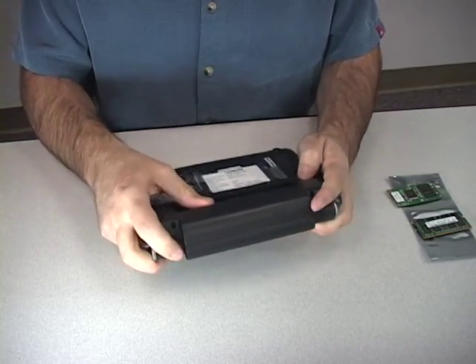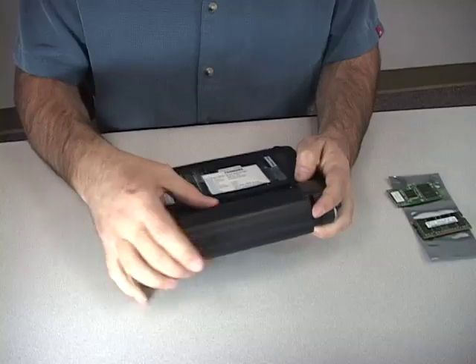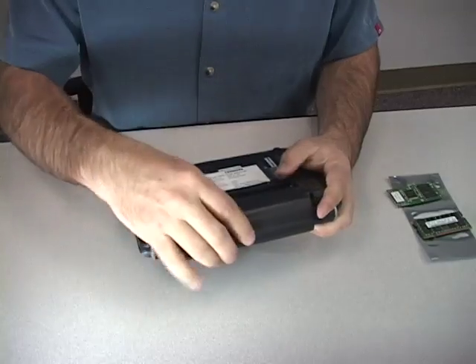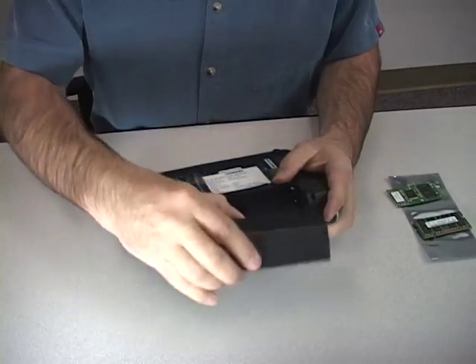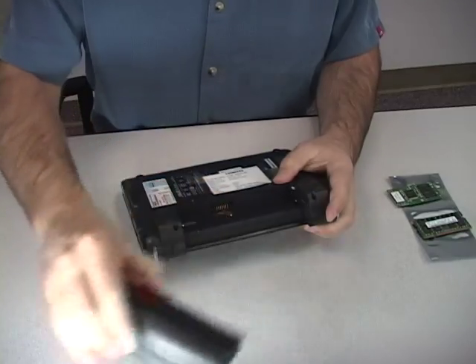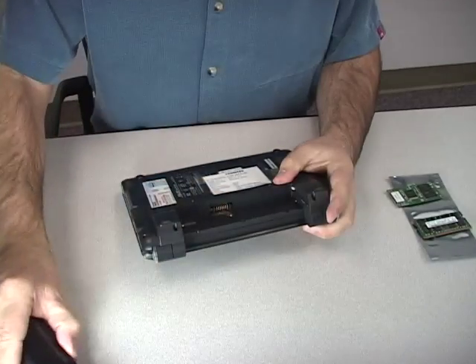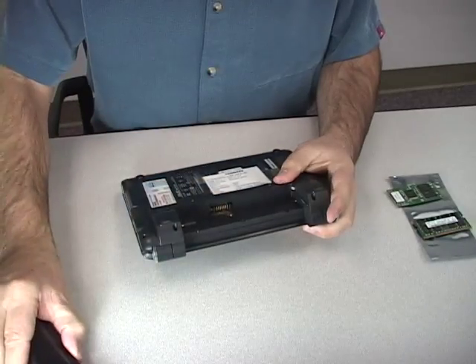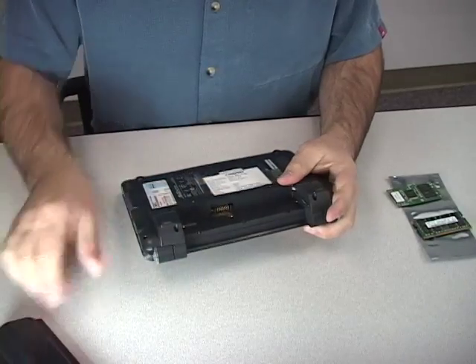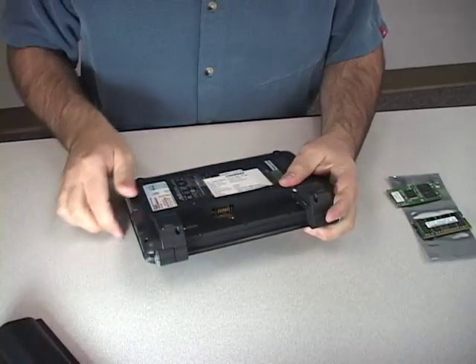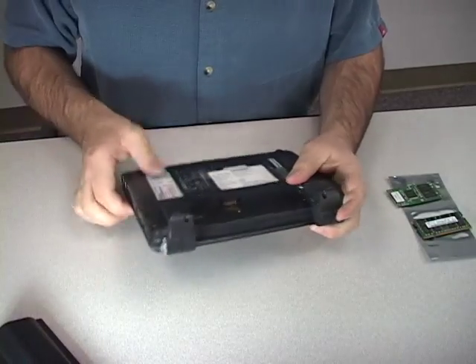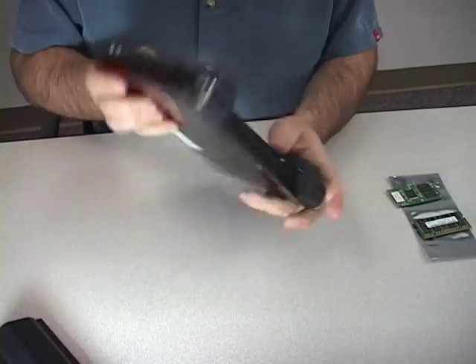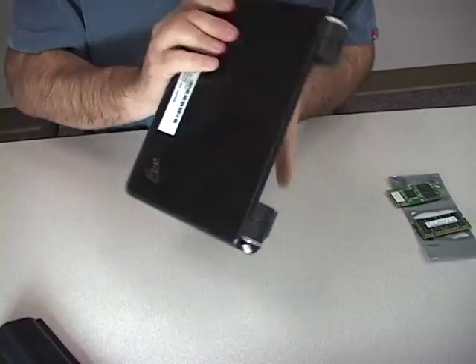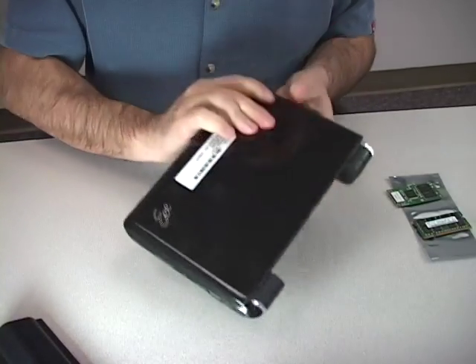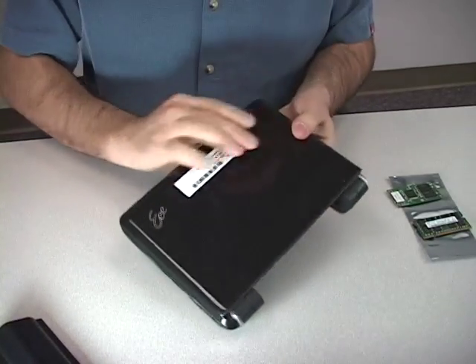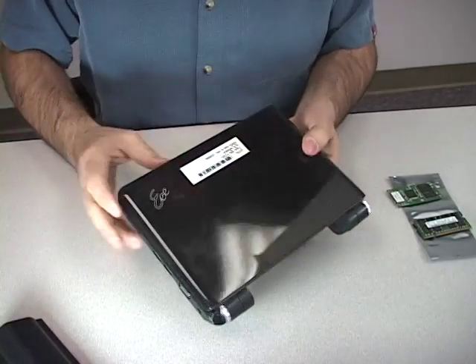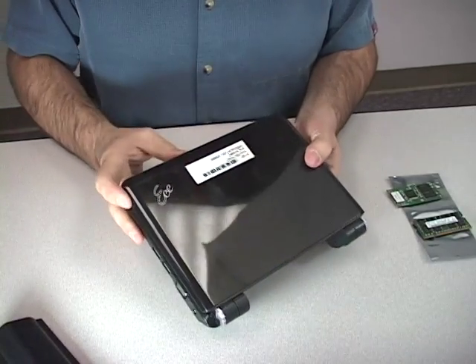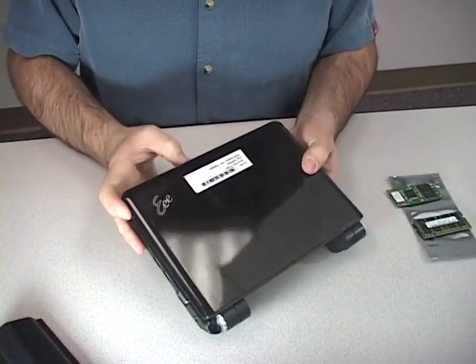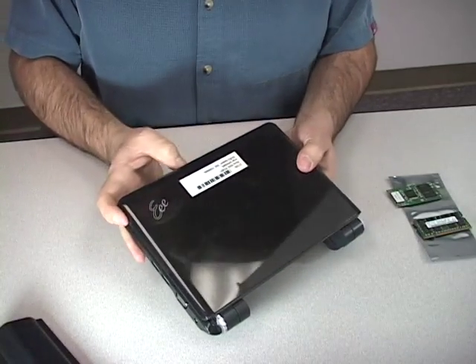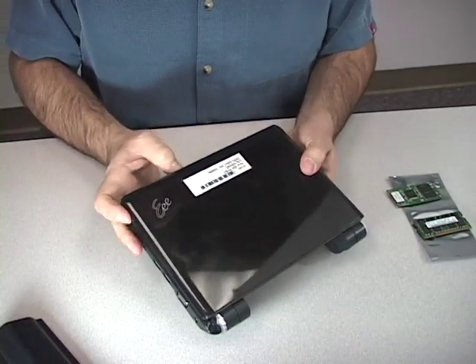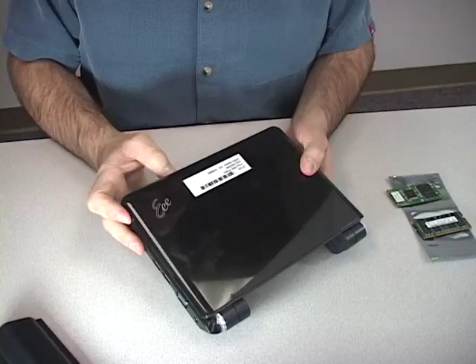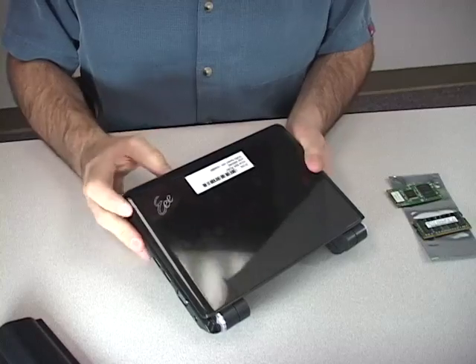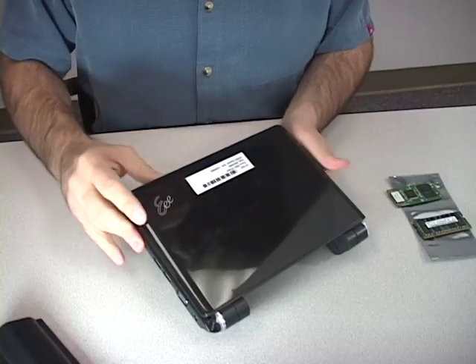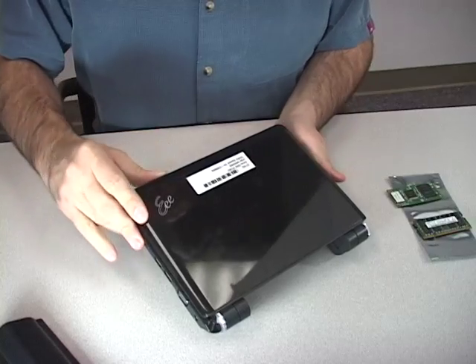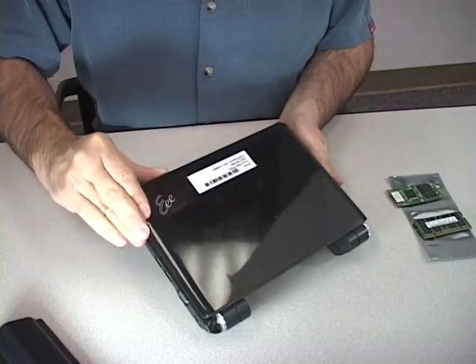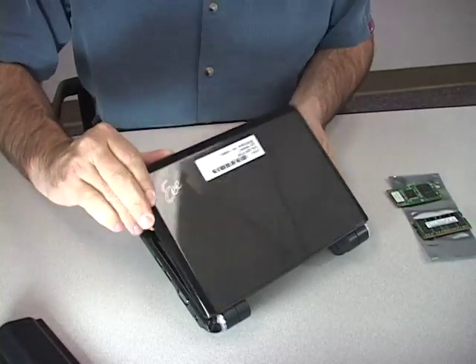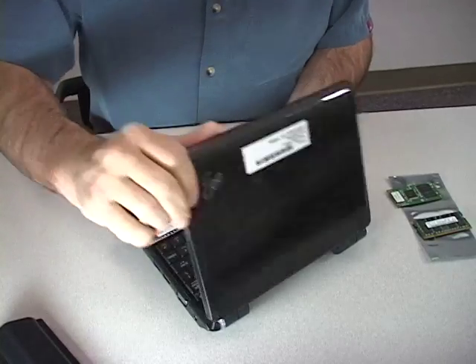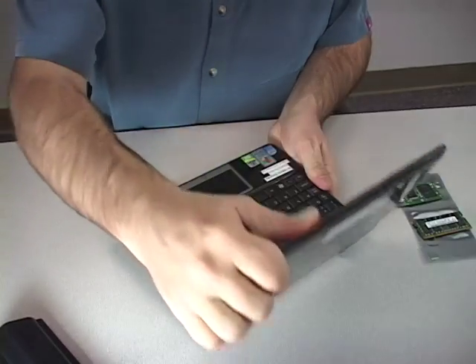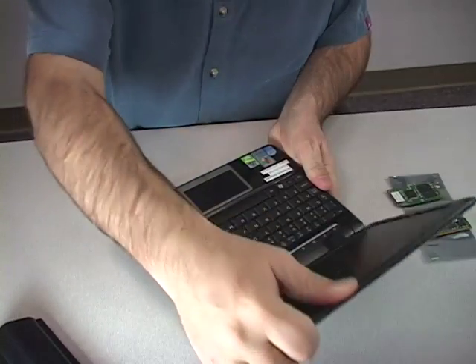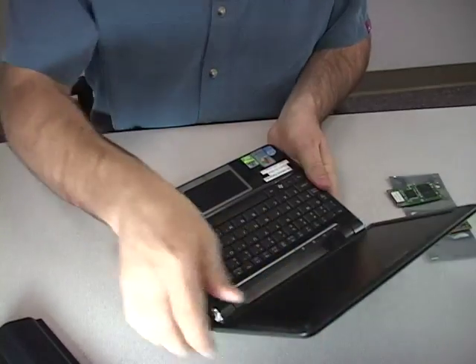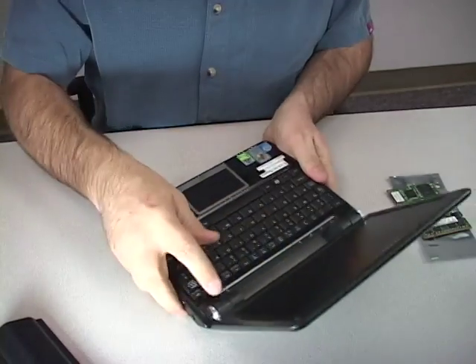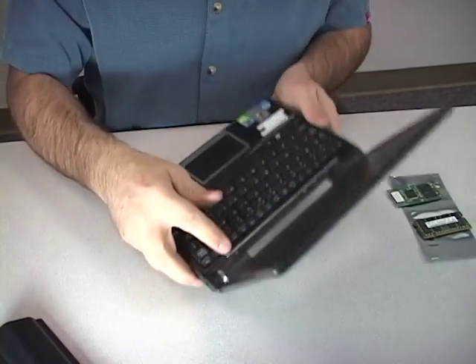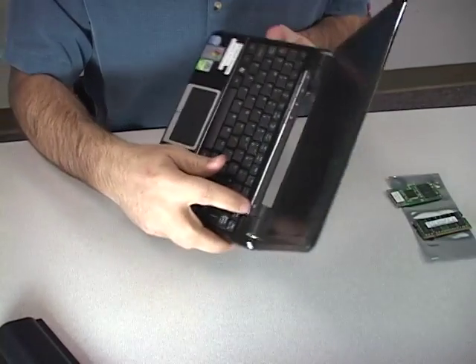Begin by removing the battery from the back of the computer, then discharge all remaining power from the notebook by pressing the power button after the battery has been removed.